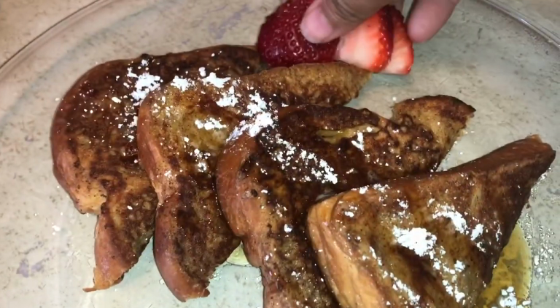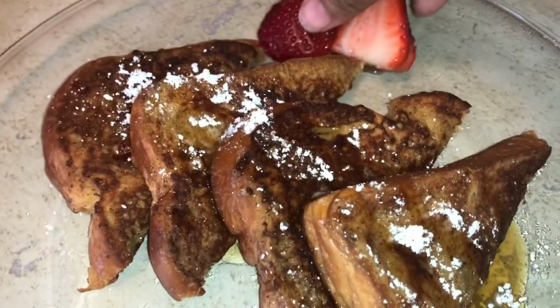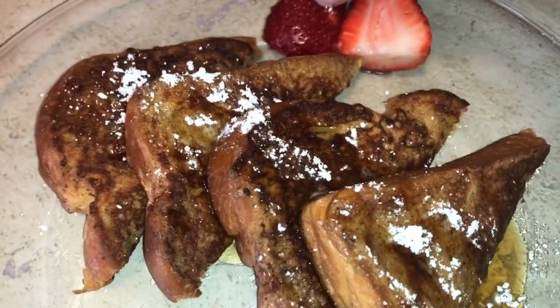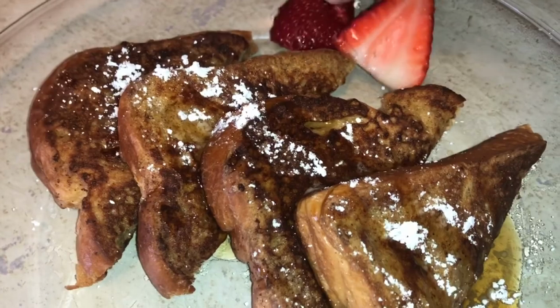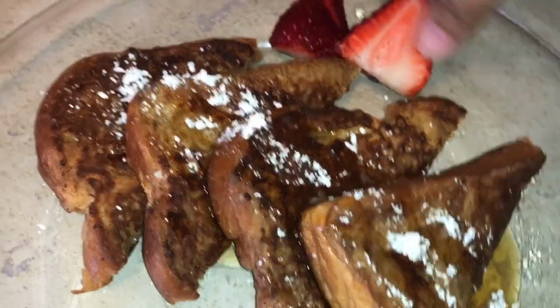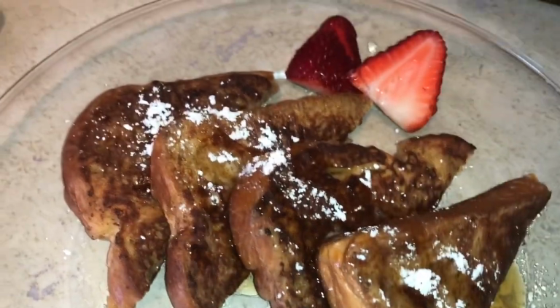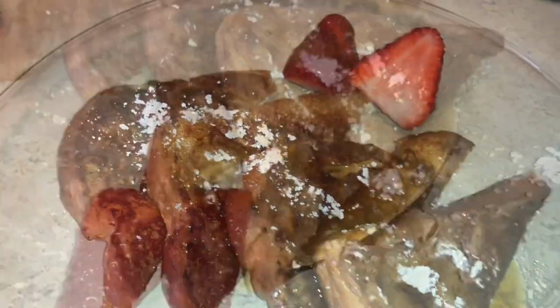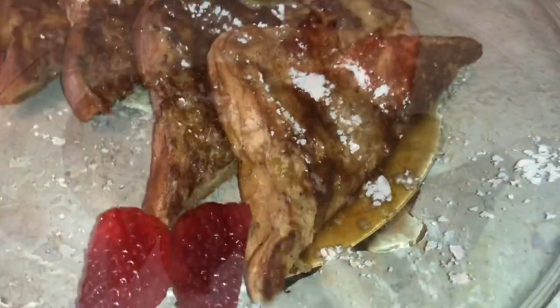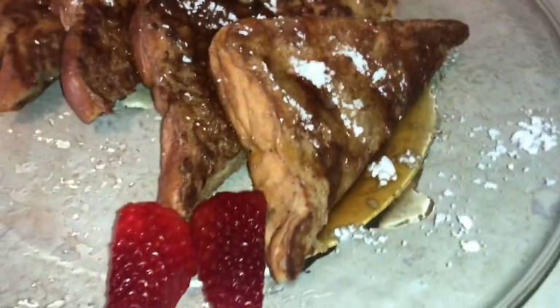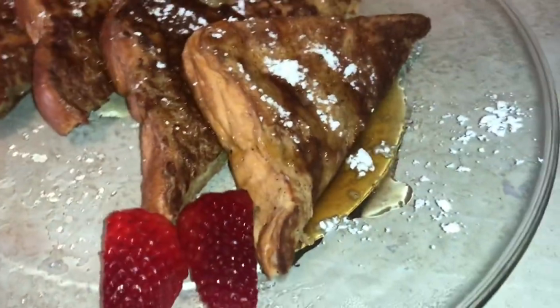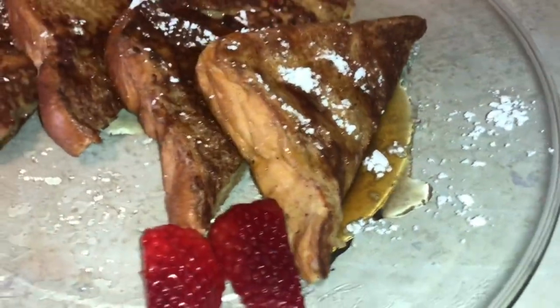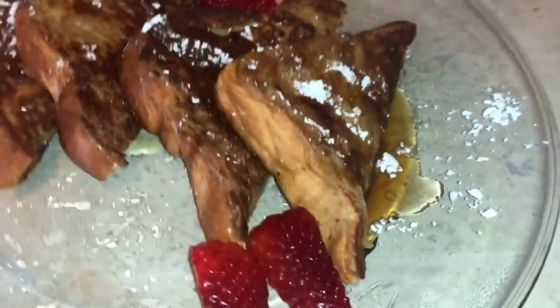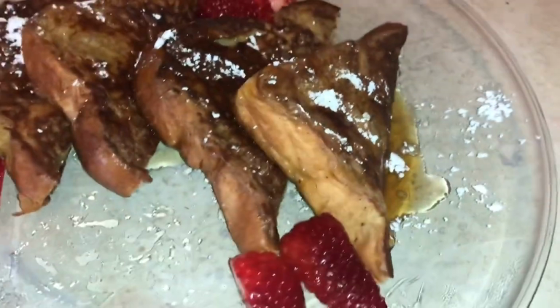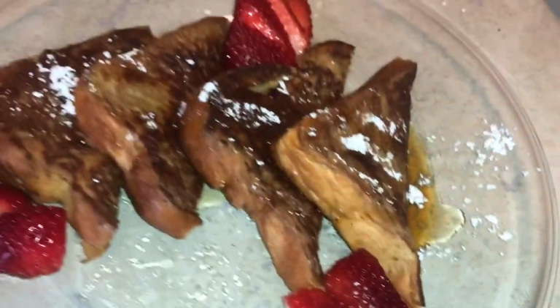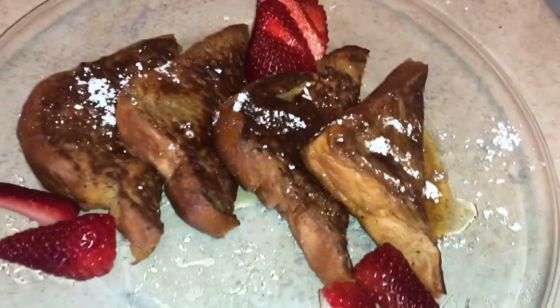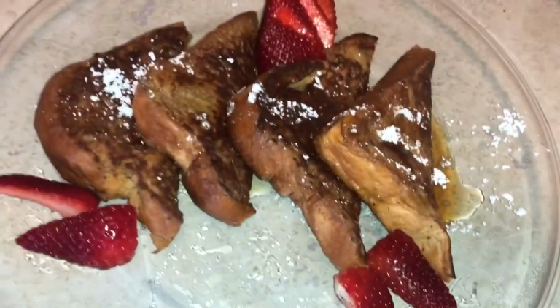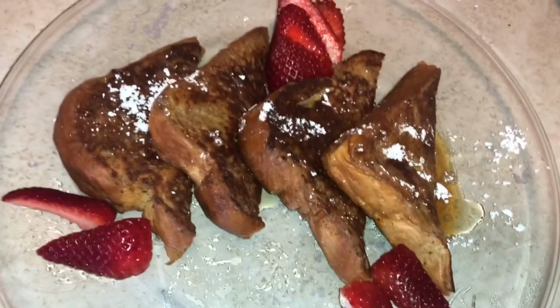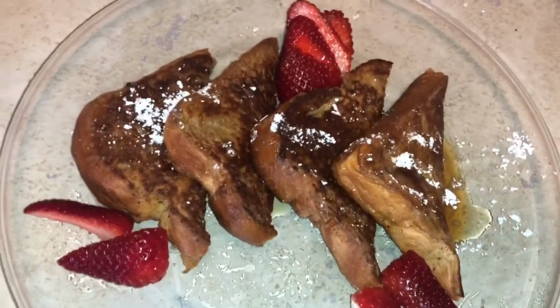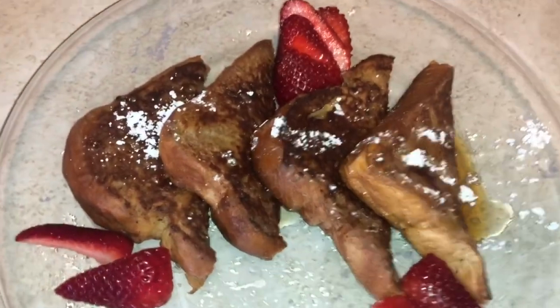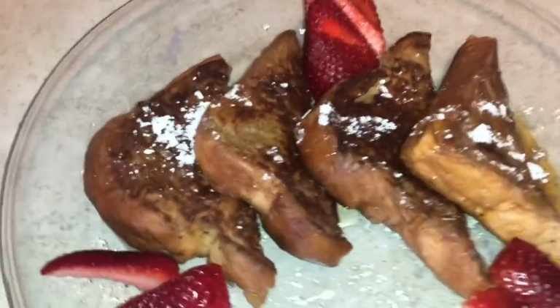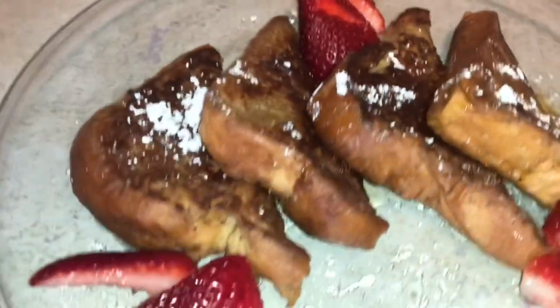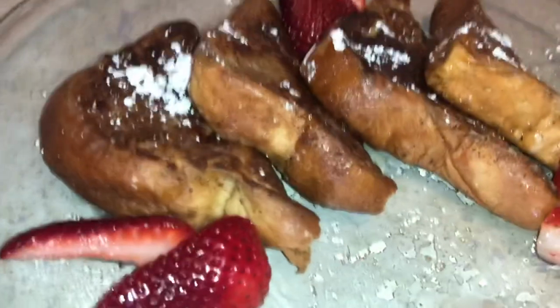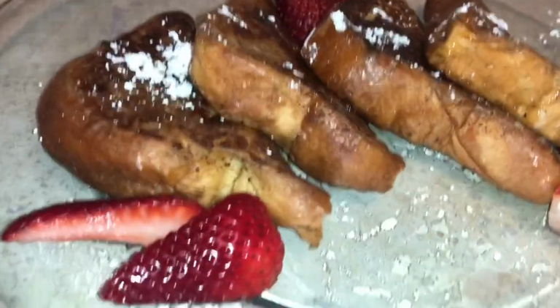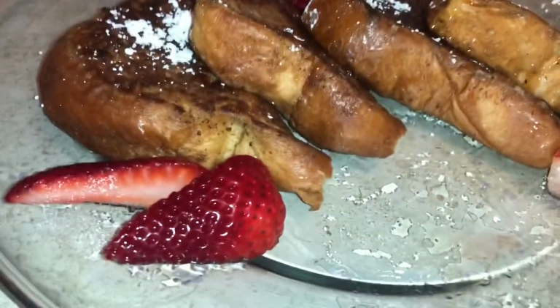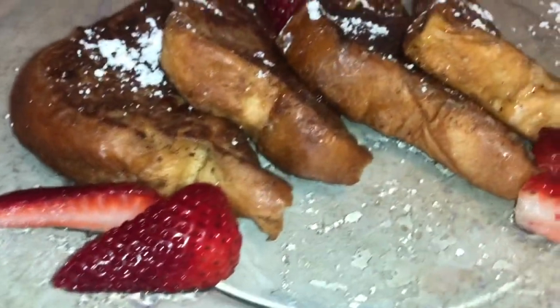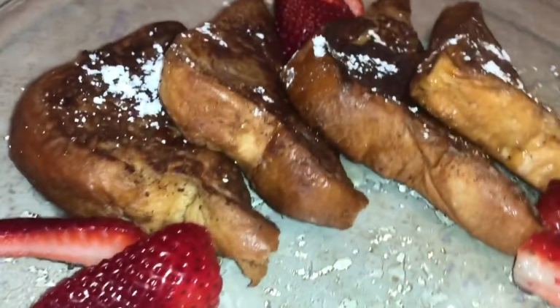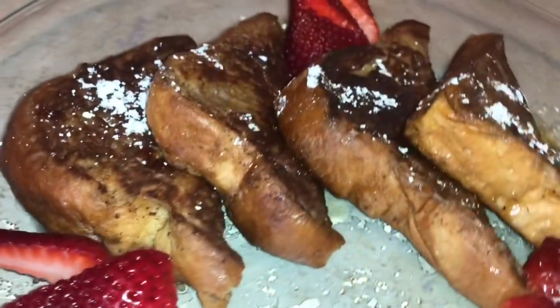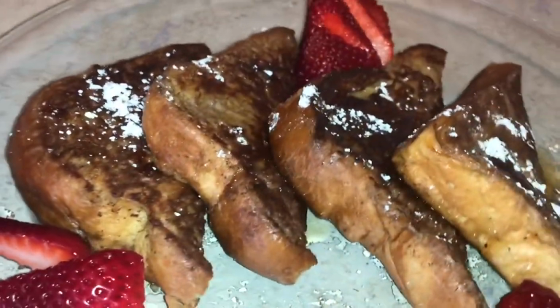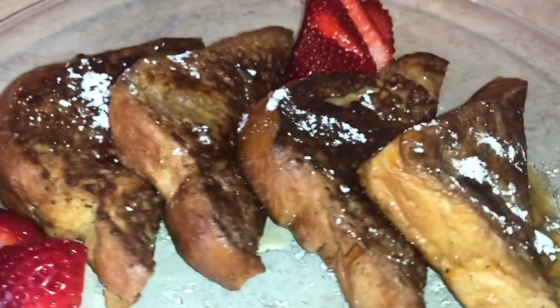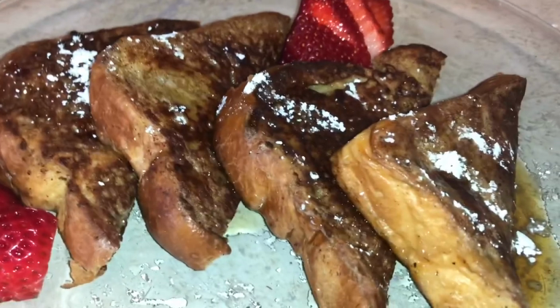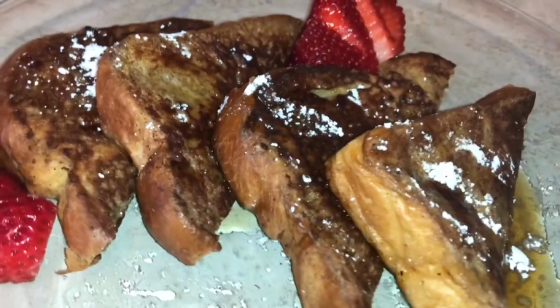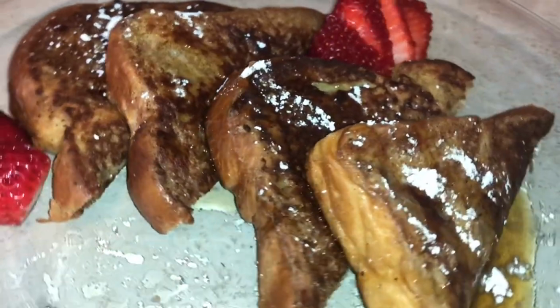Lastly, I will top it off with some fresh strawberries. There you have it guys — French toast with fresh strawberries, an easy, quick, simple, and delicious recipe.